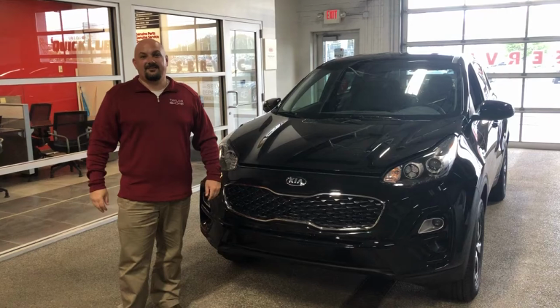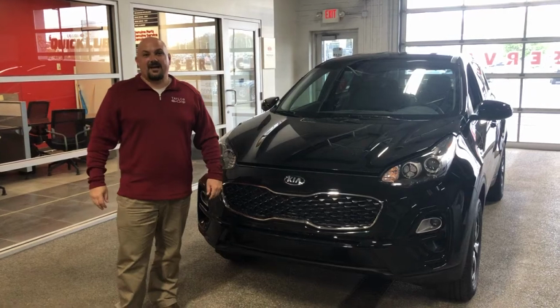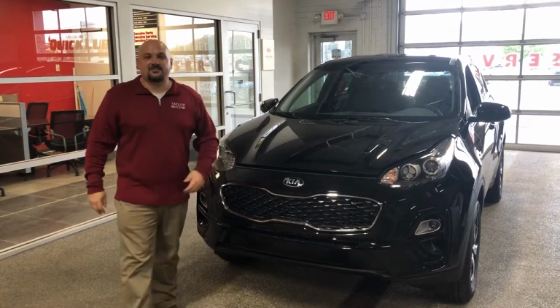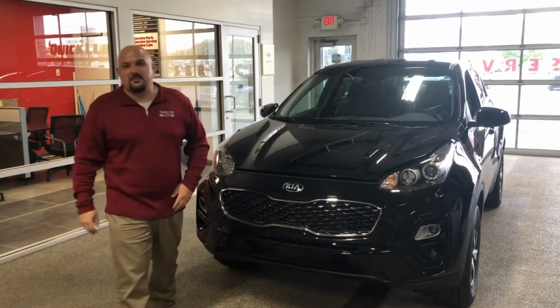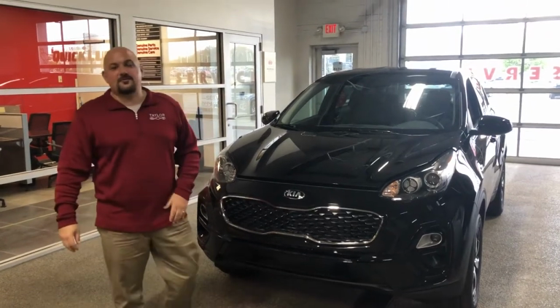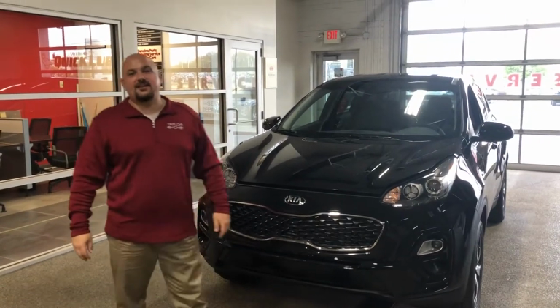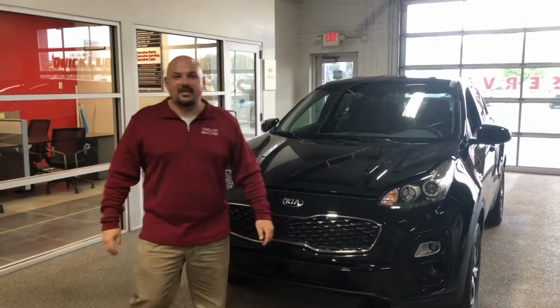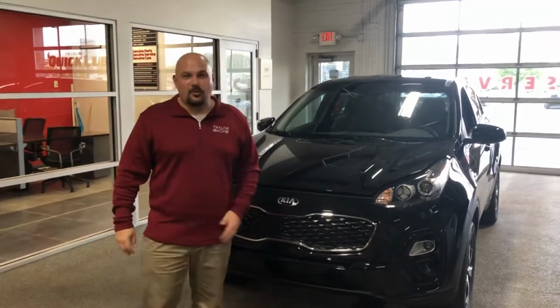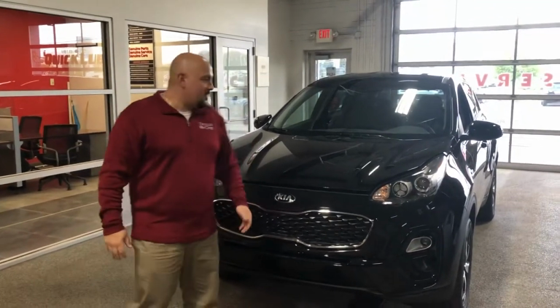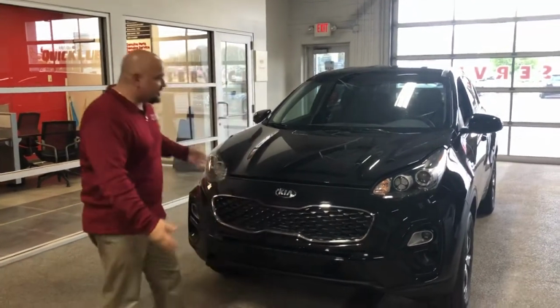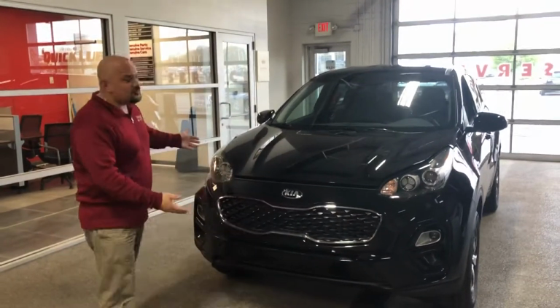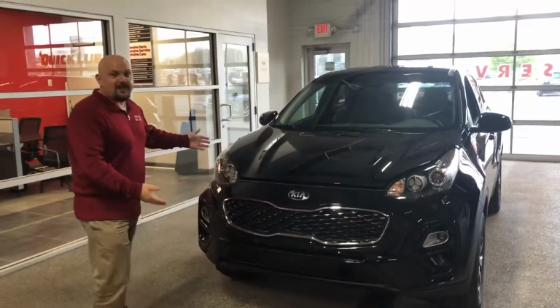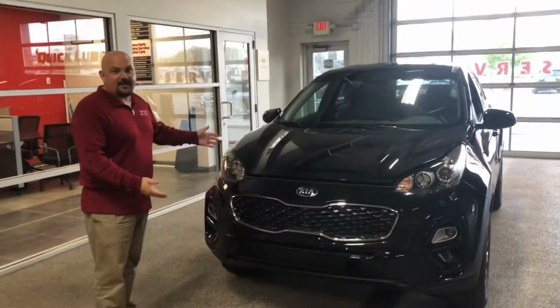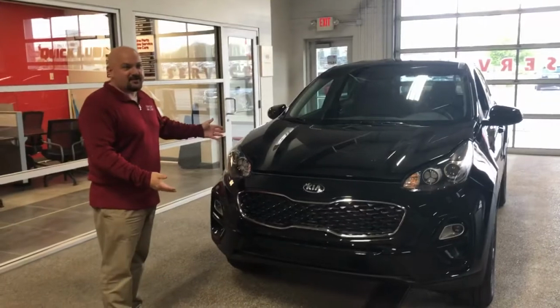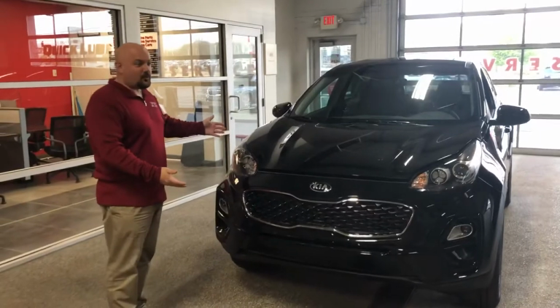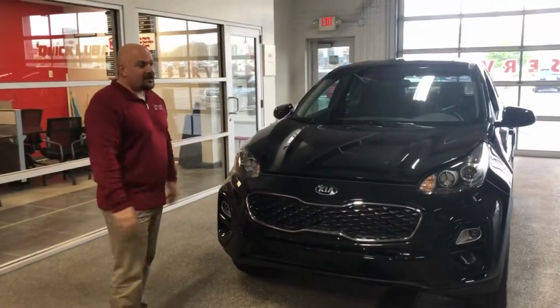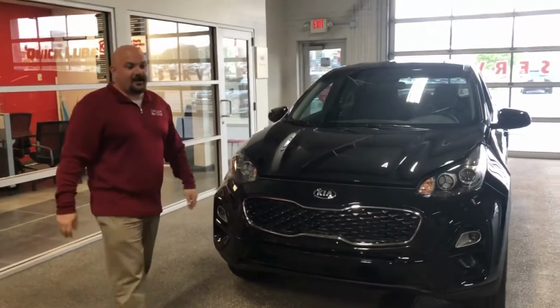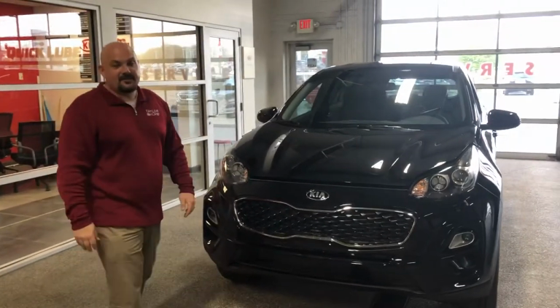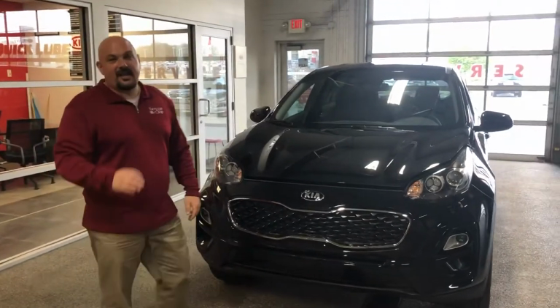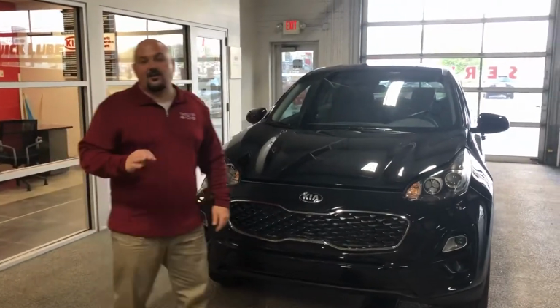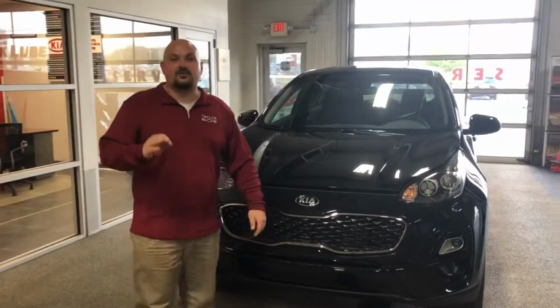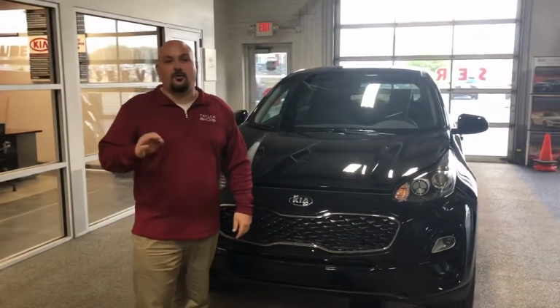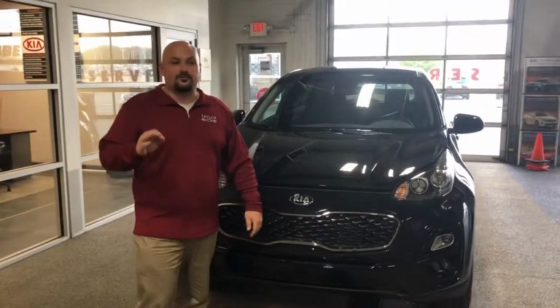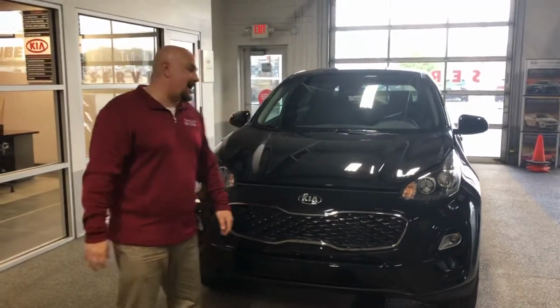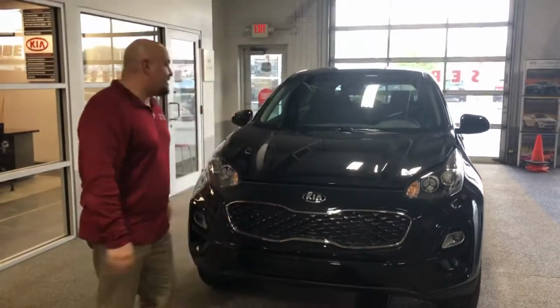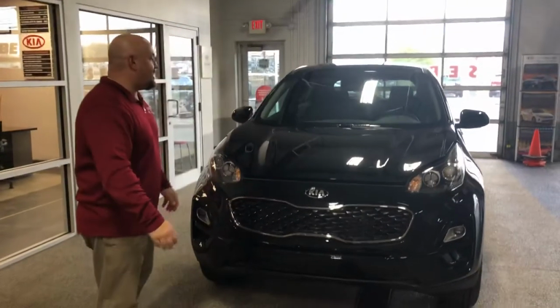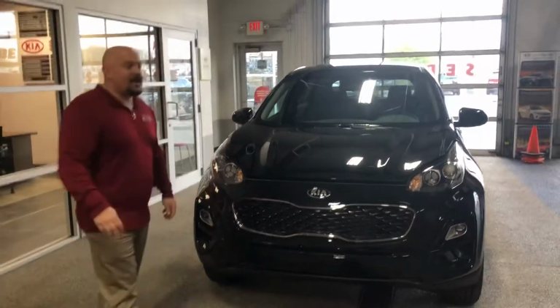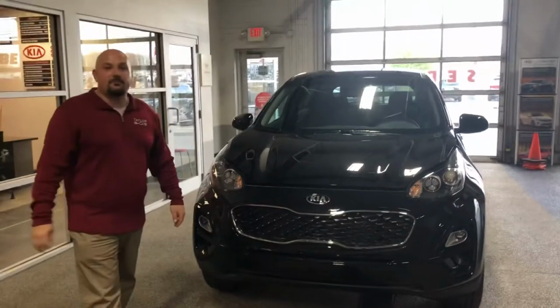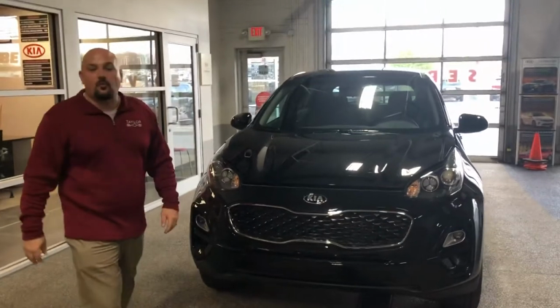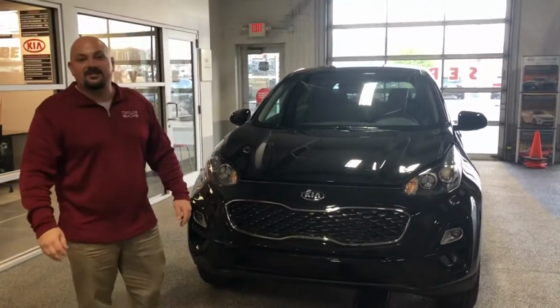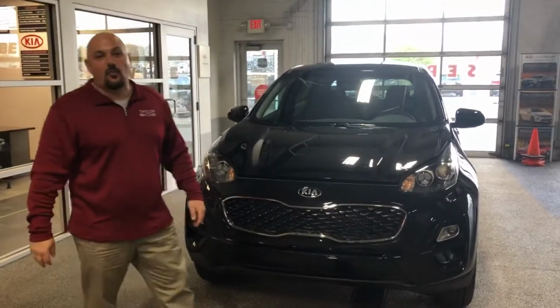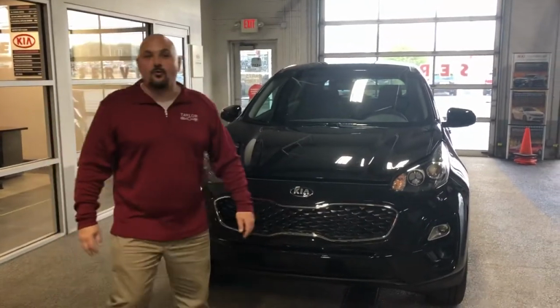Hi guys, this is Dan Michael over at Taylor Kia Boardman, looking at the 2020 Kia Sportage. This is an LX all-wheel drive with an MSRP of $27,140.